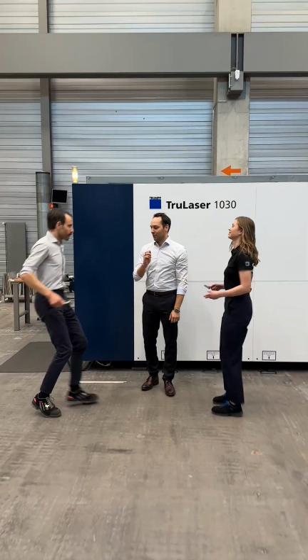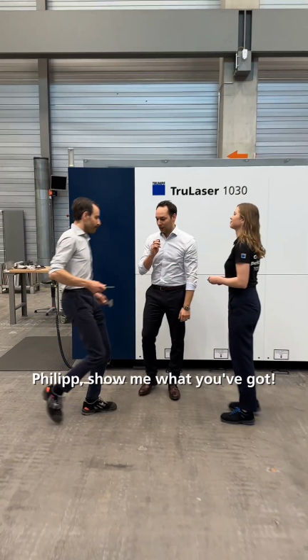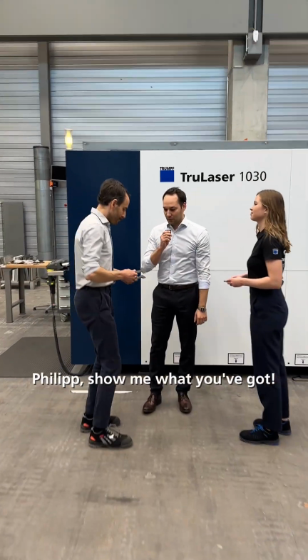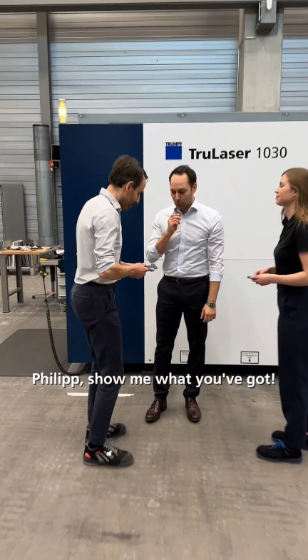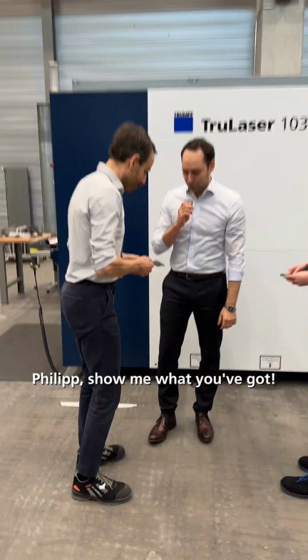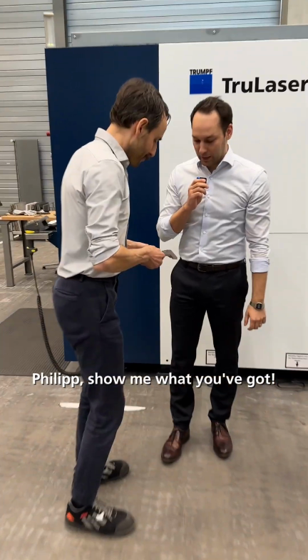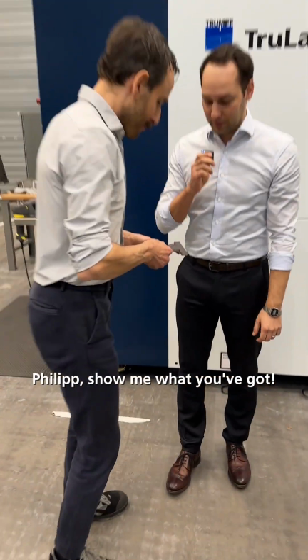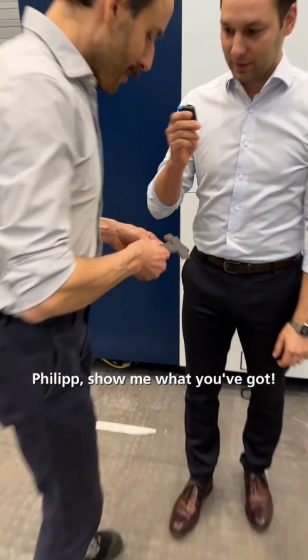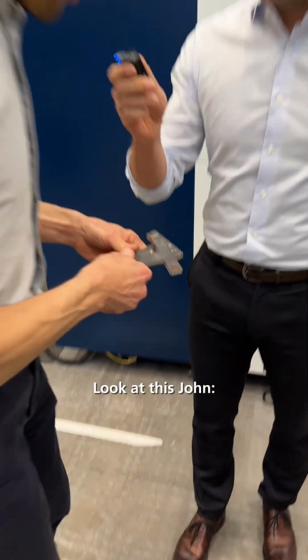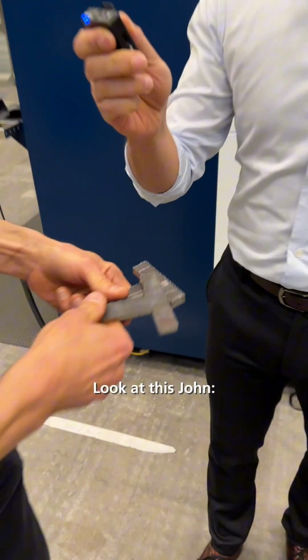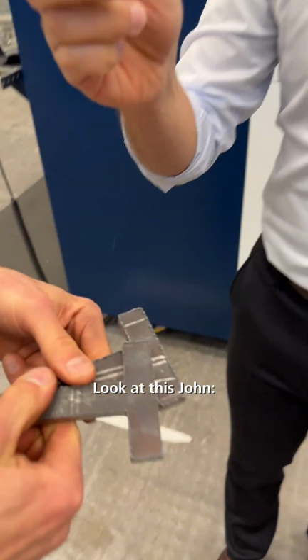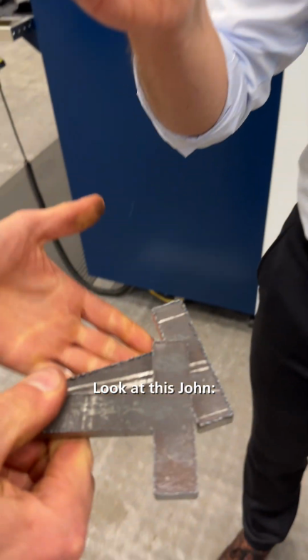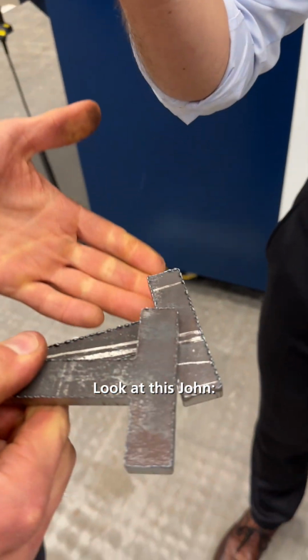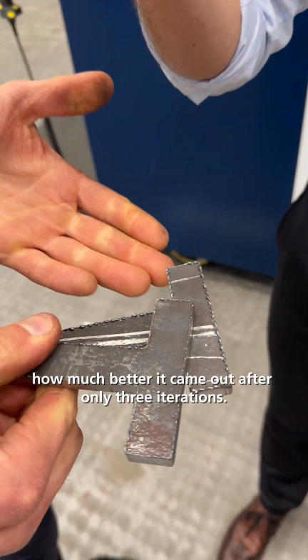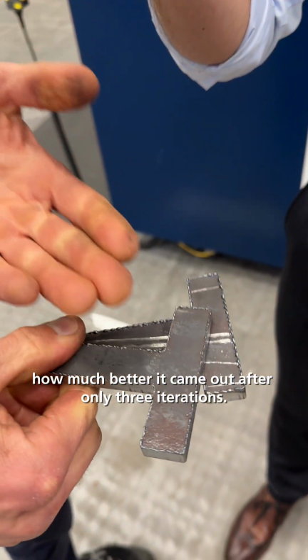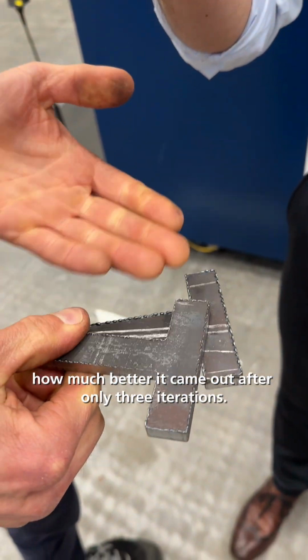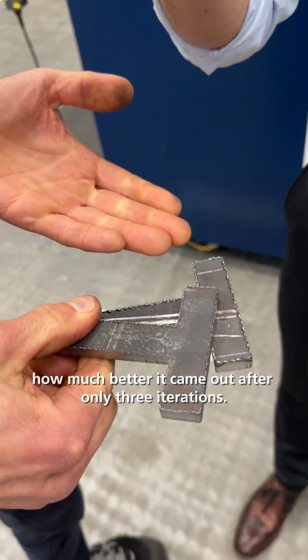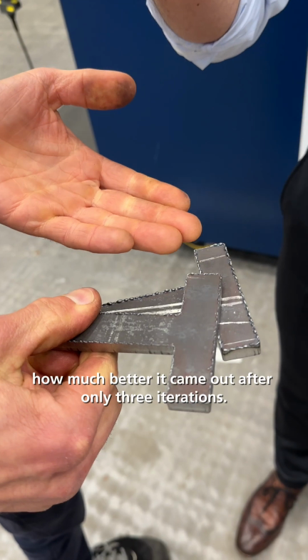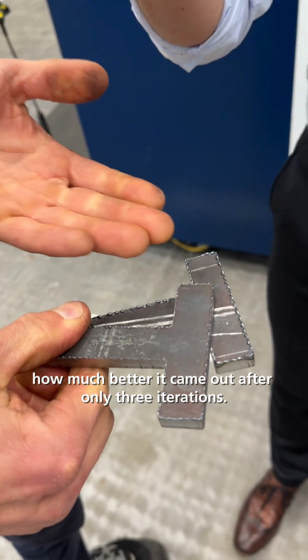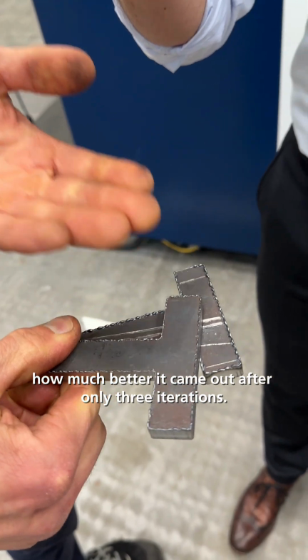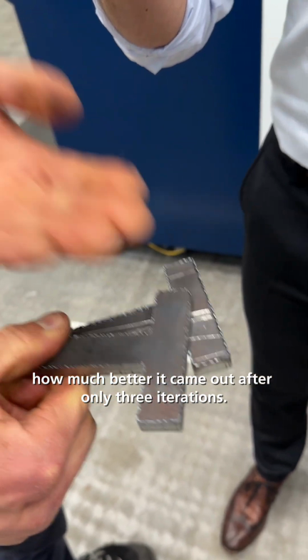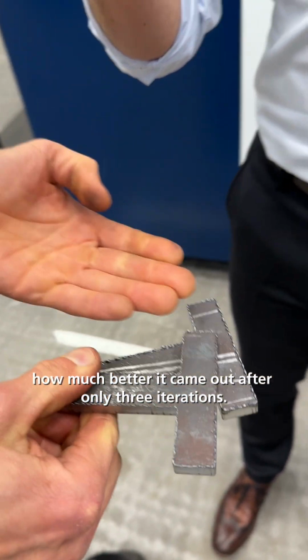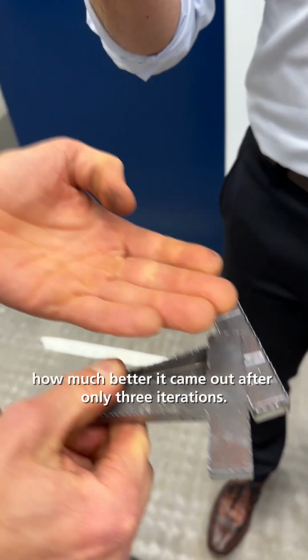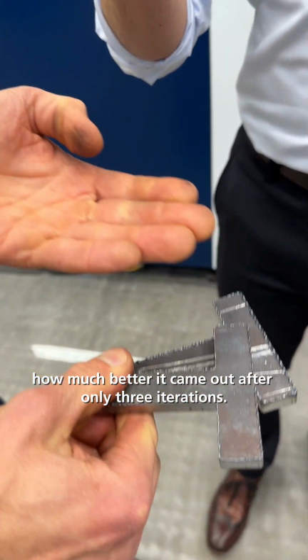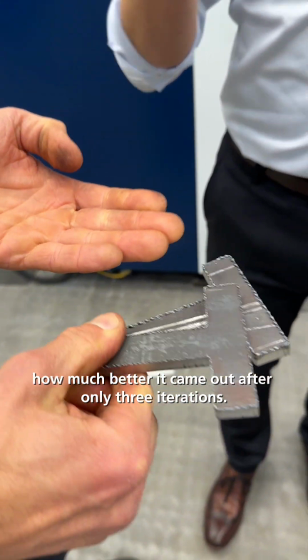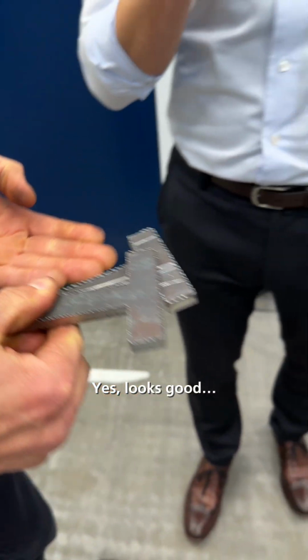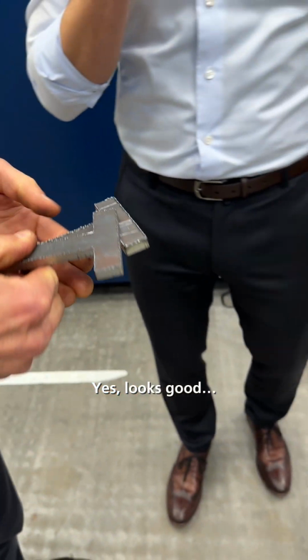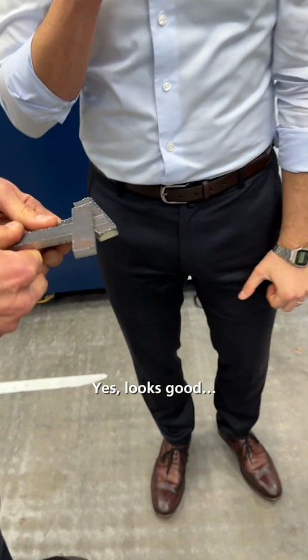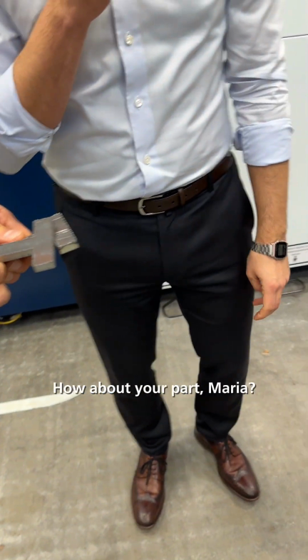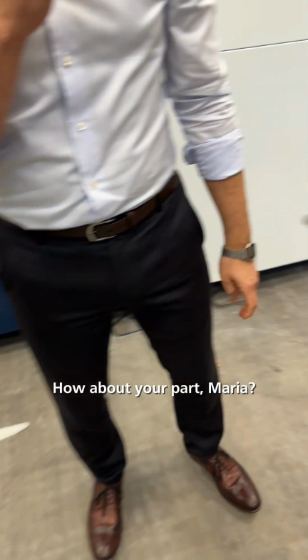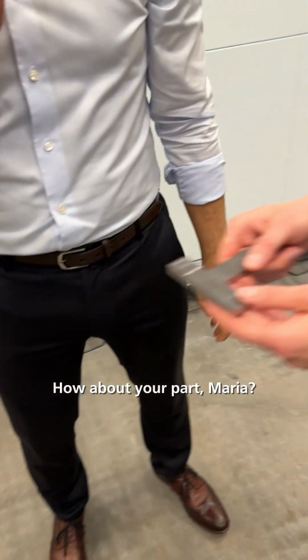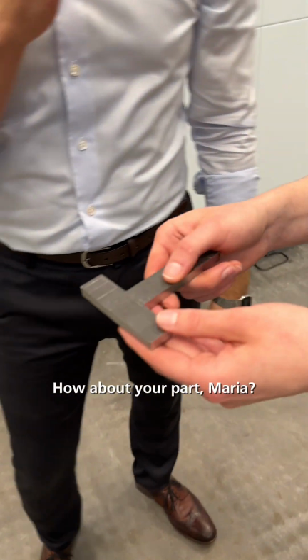Philip, show me what you've got. Look at this. How much better it came out after only three iterations. Yes, looks good. How about your part, Maria?